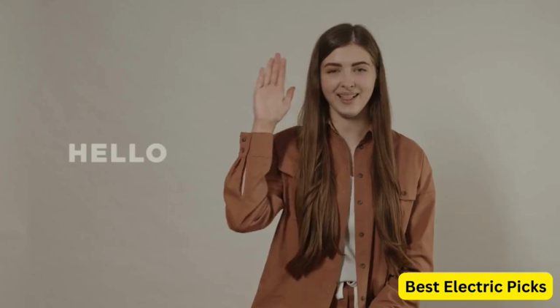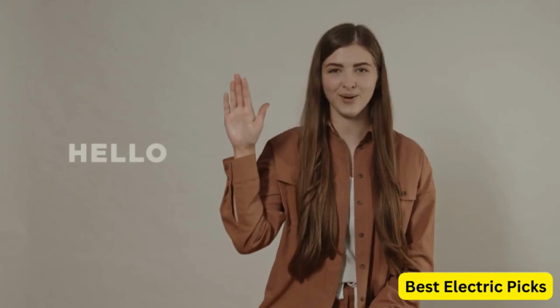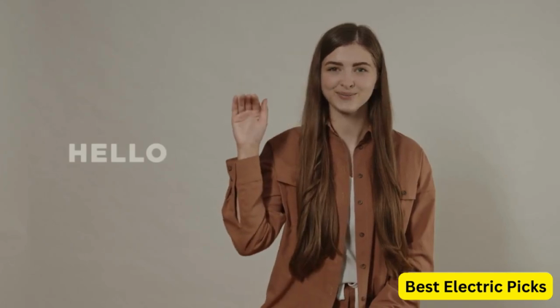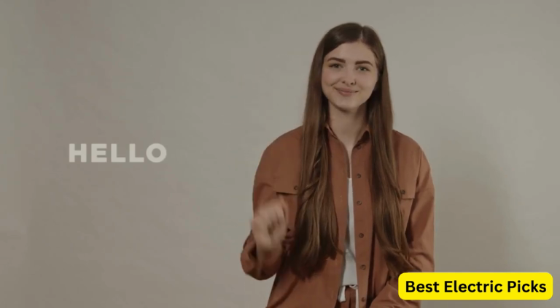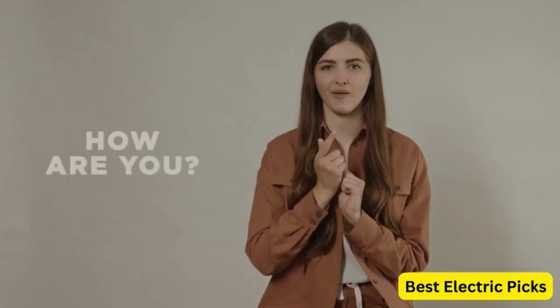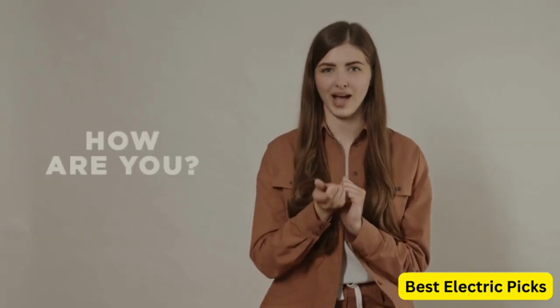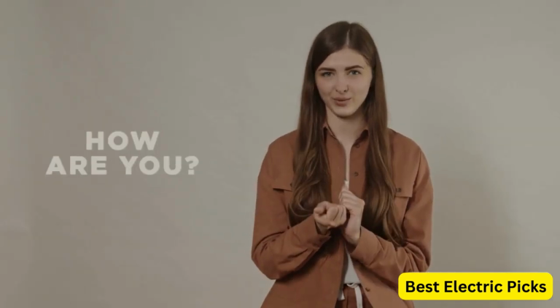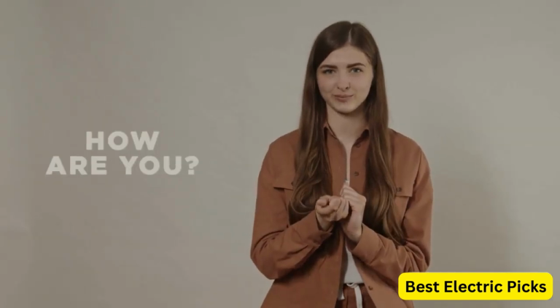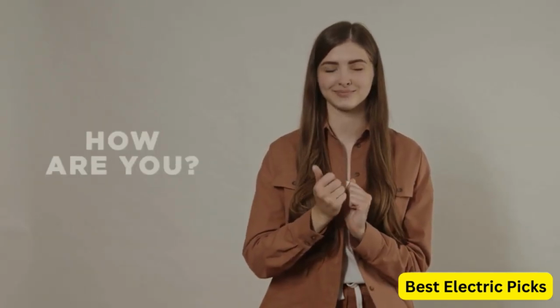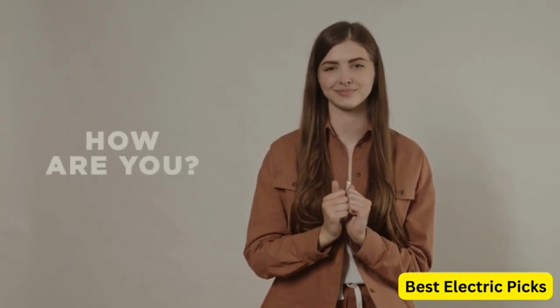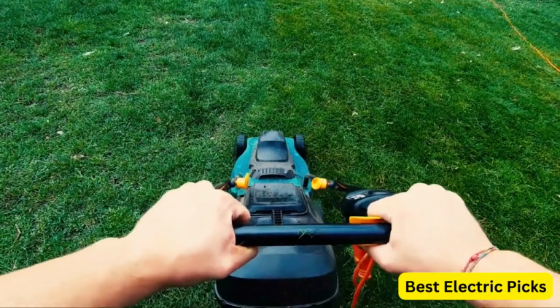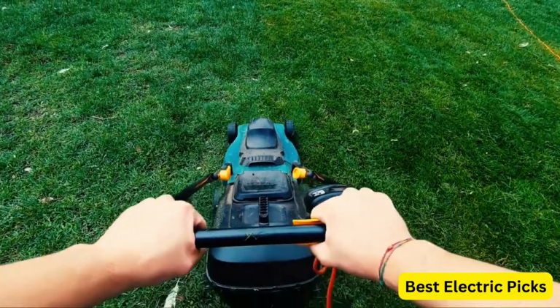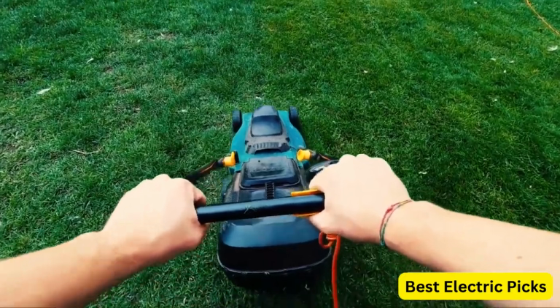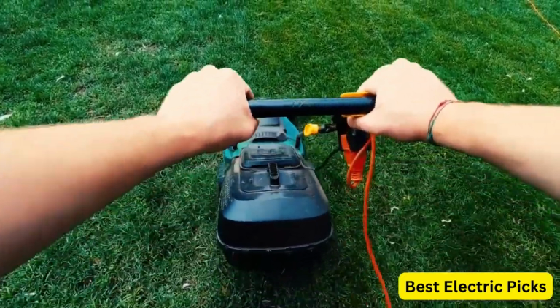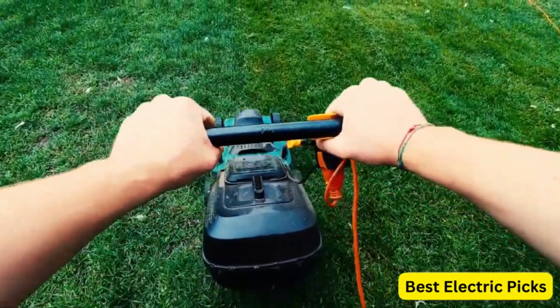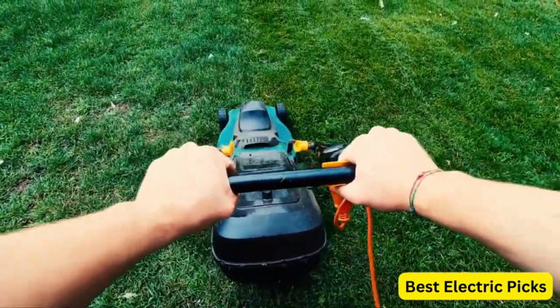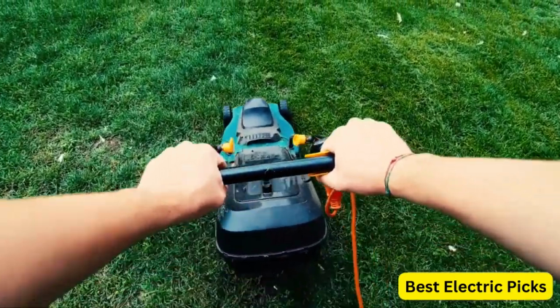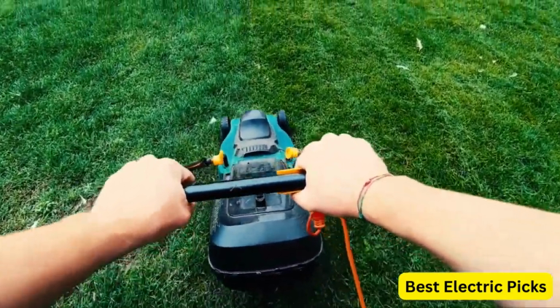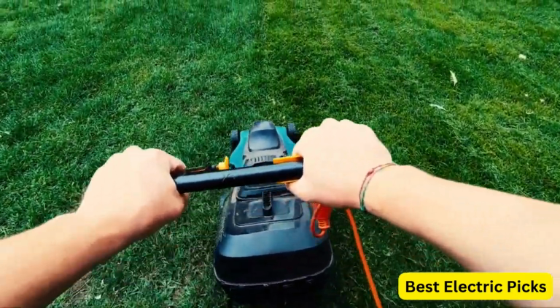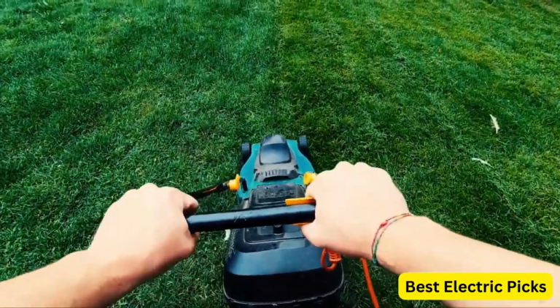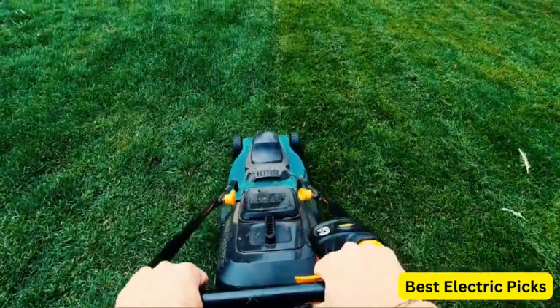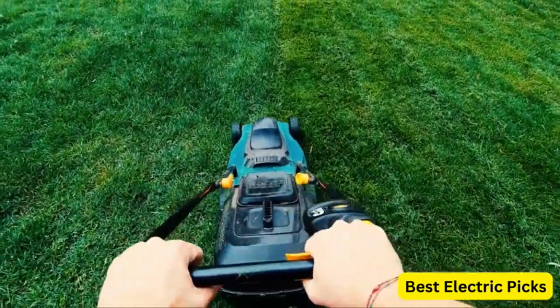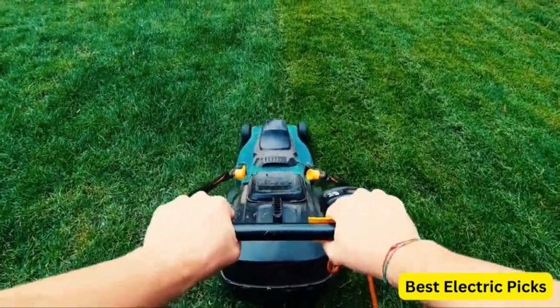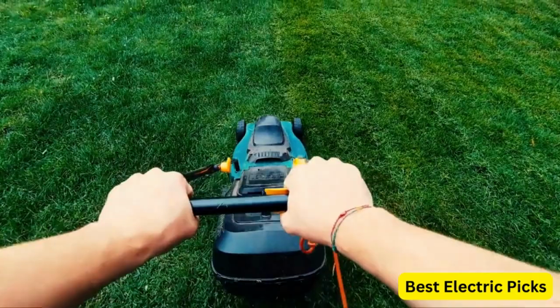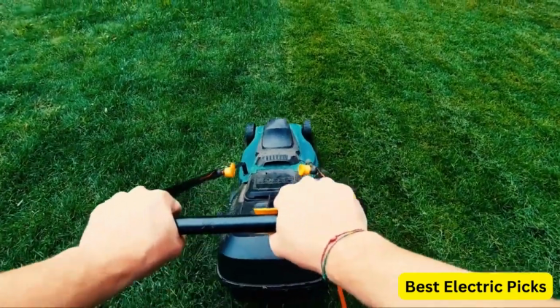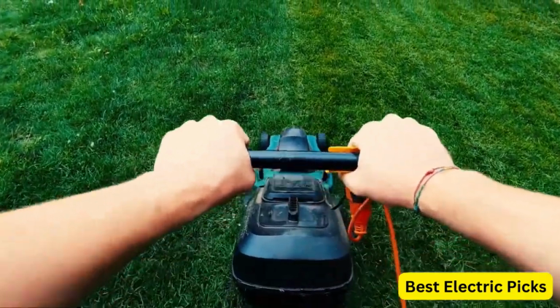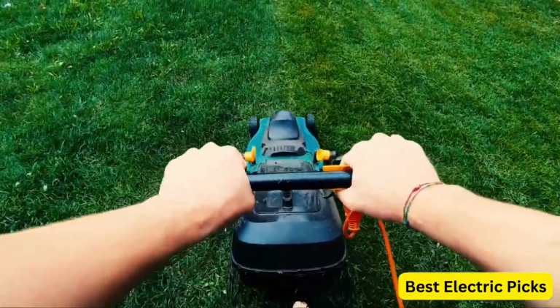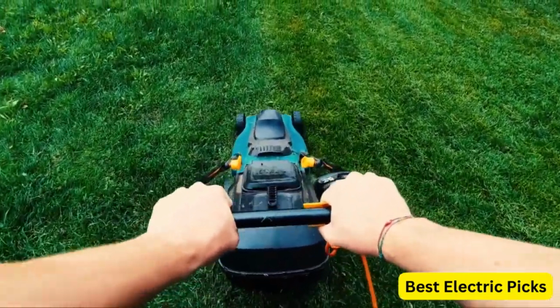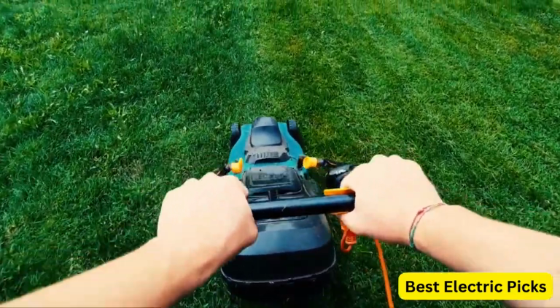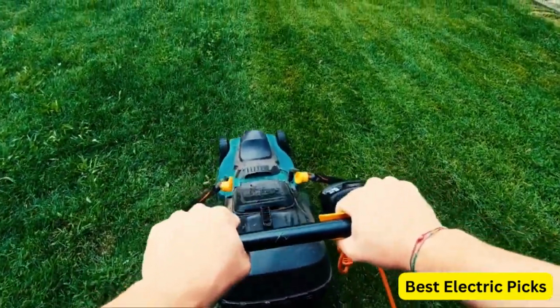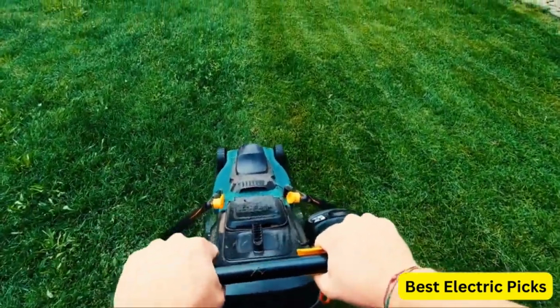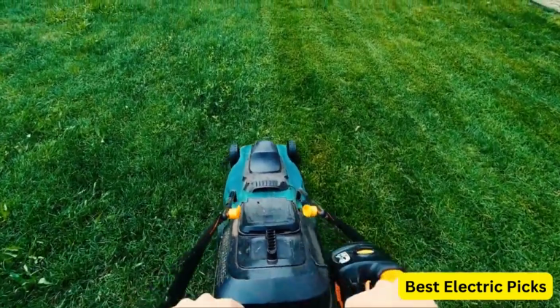Hello everyone! How are you doing today? In this video, we are going to review the top 5 best electric lawnmowers. After 24 hours of research we made this product list — these products are perfect for all types of buyers.